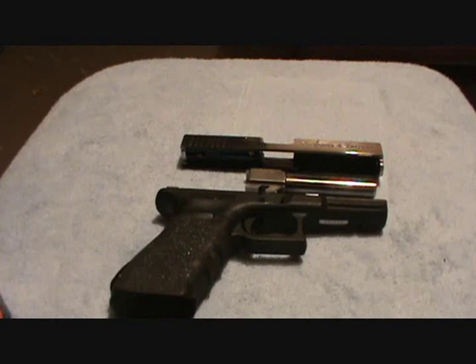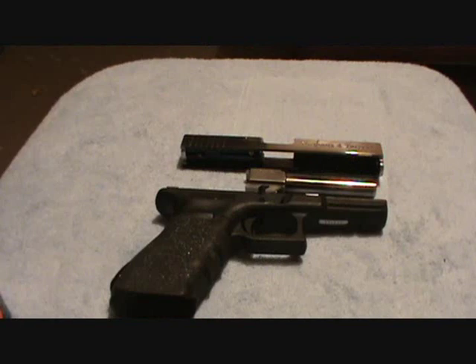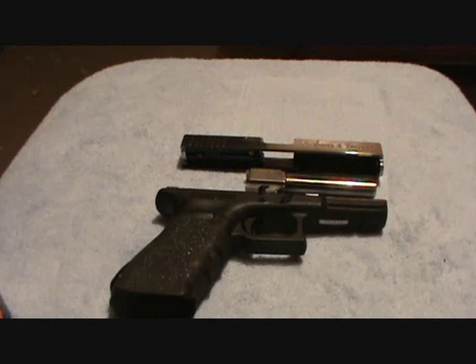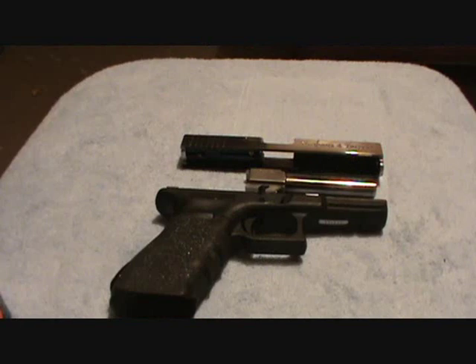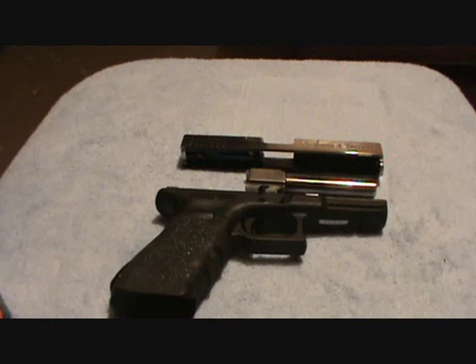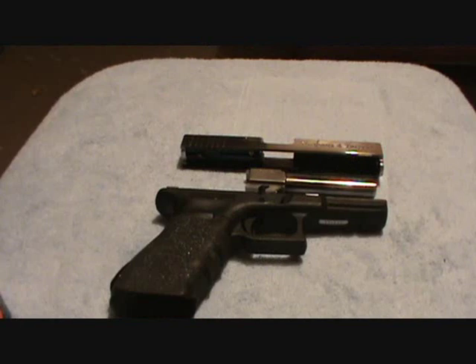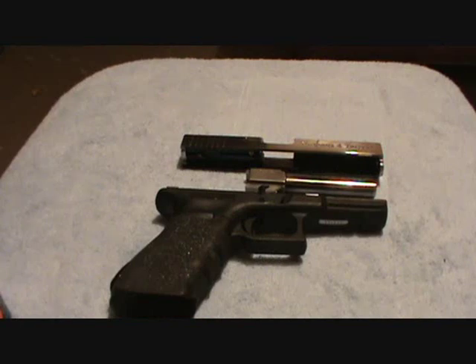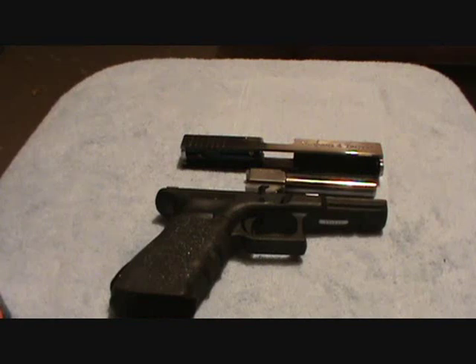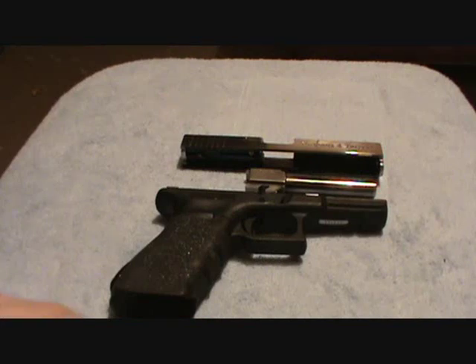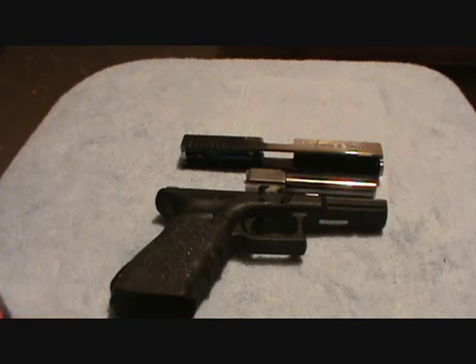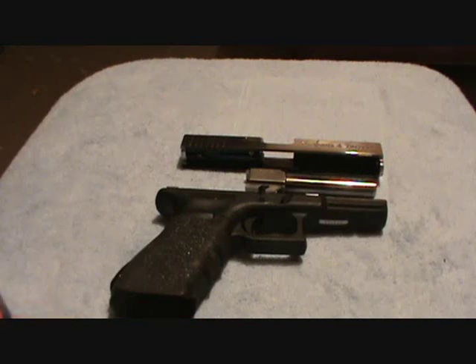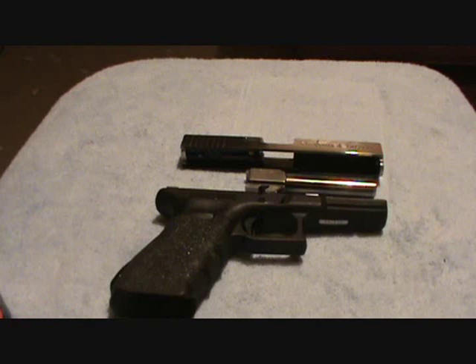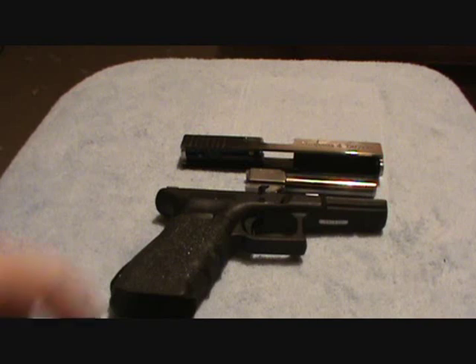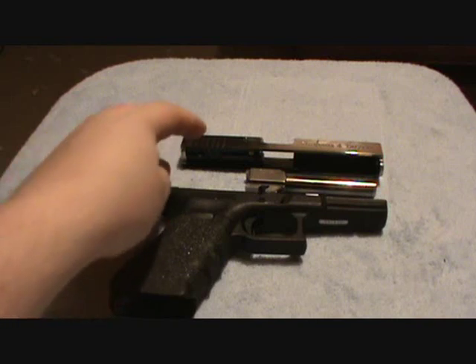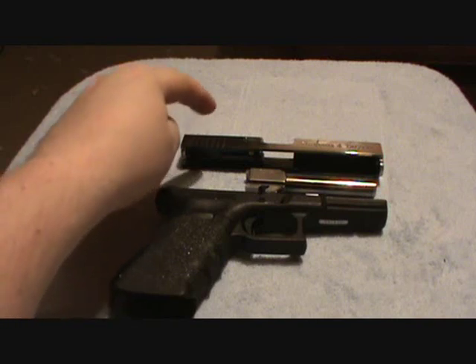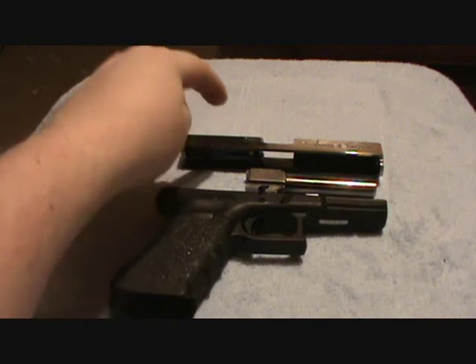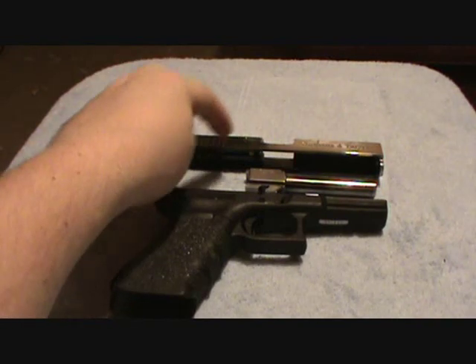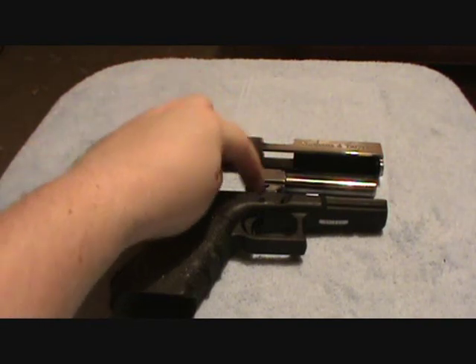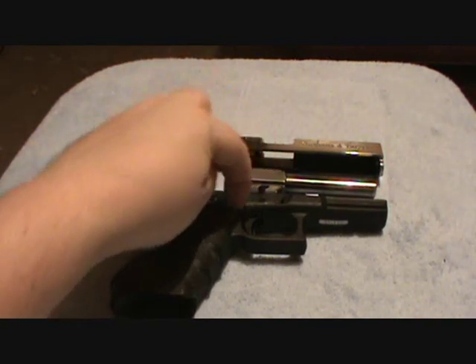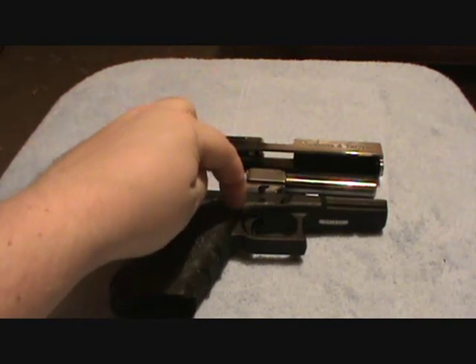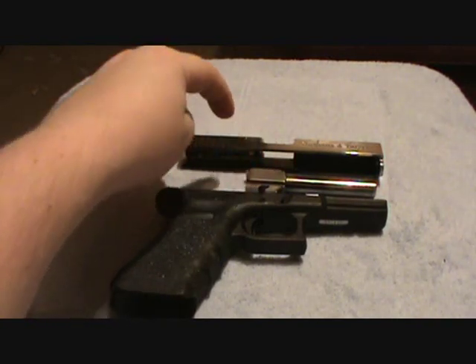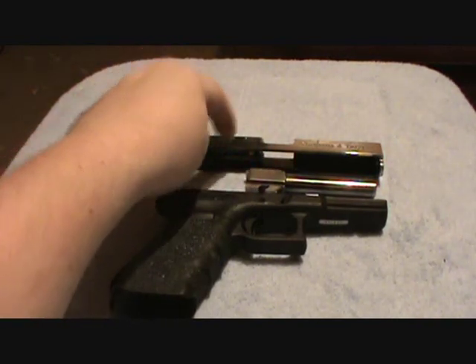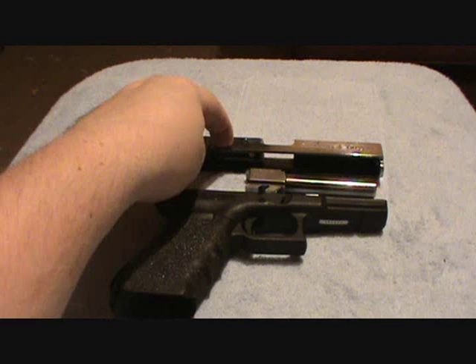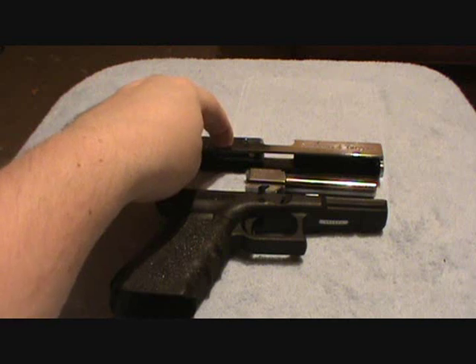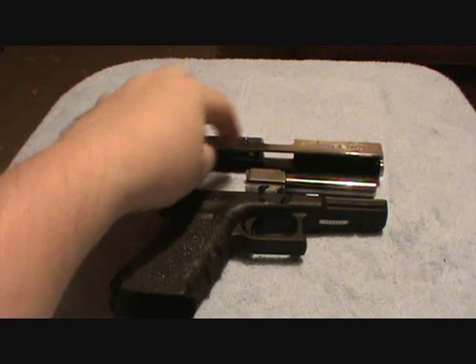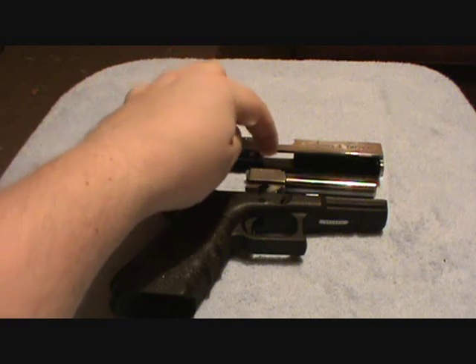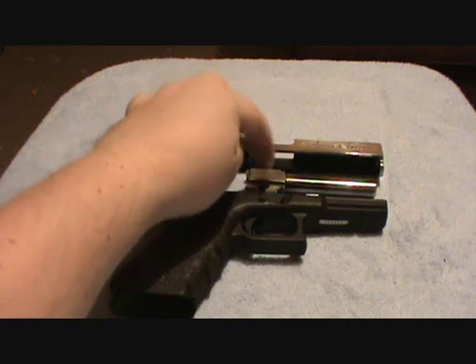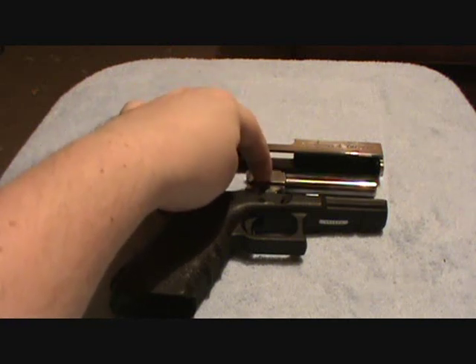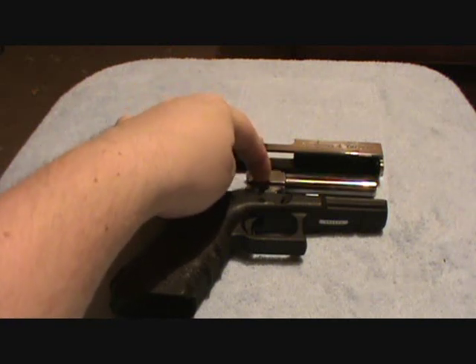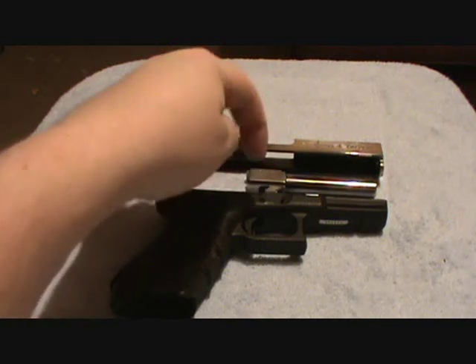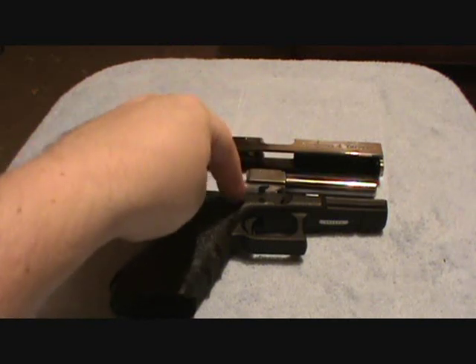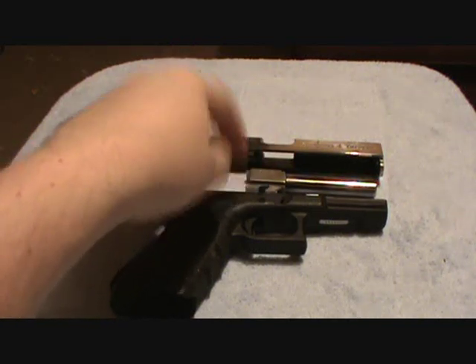Now I'm going to show you the proper way to lube the Glock. It basically goes like this: three, two, one. Three drops for the slide, two drops for the barrel, one drop for the frame.